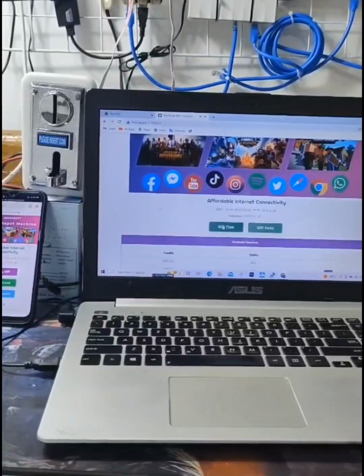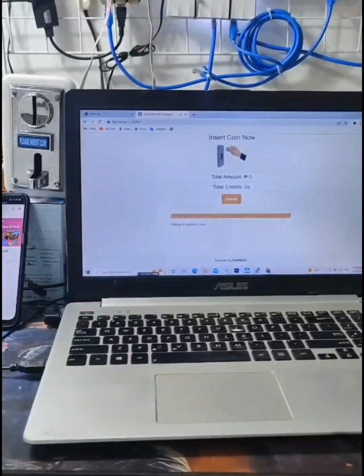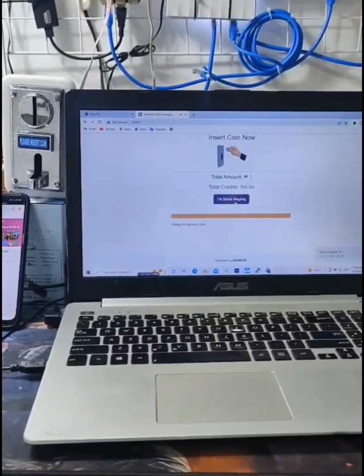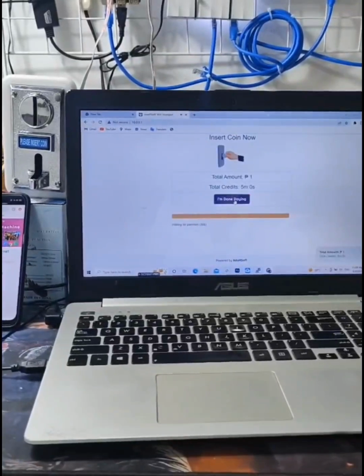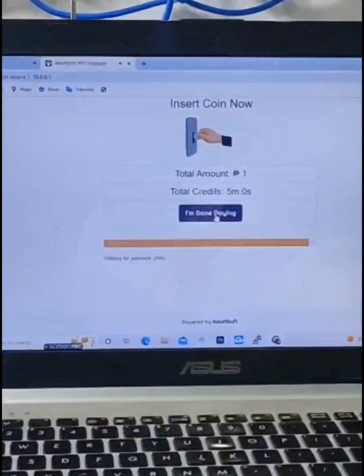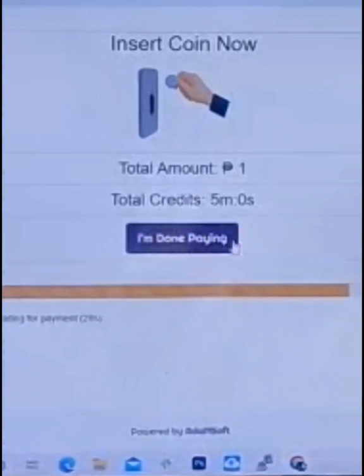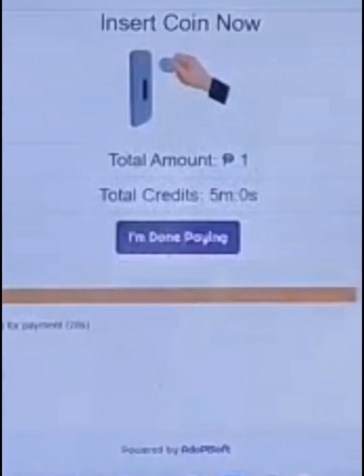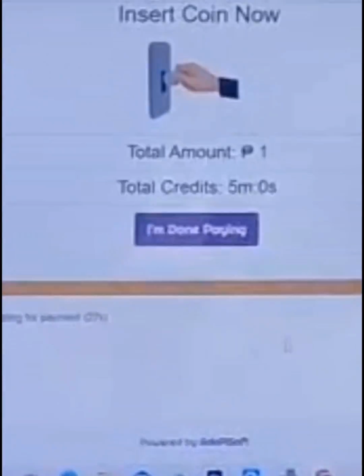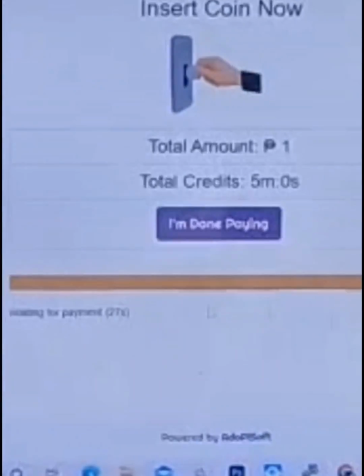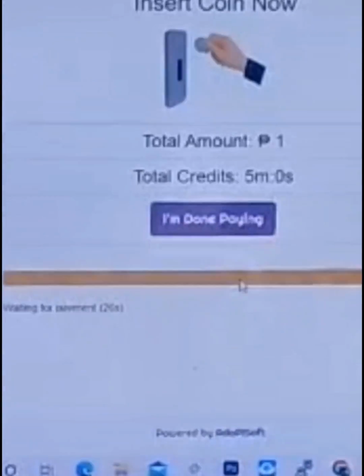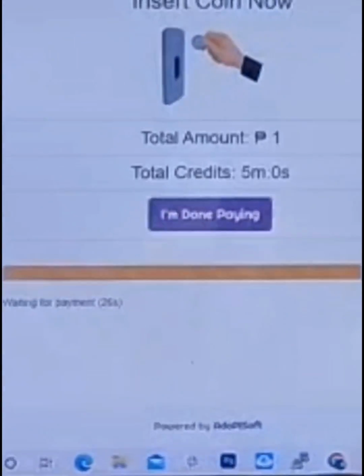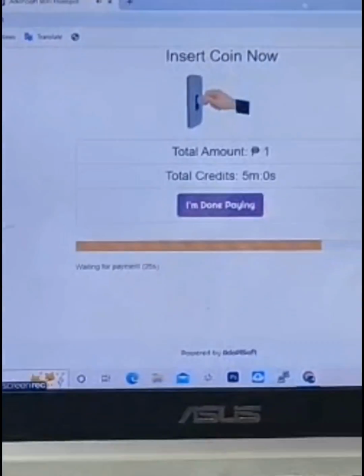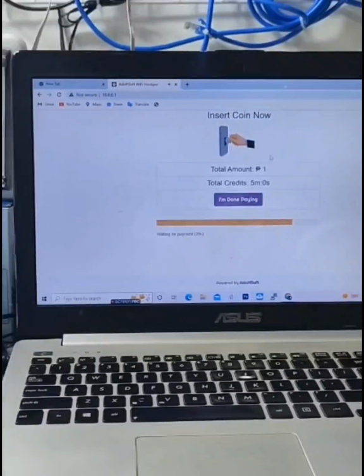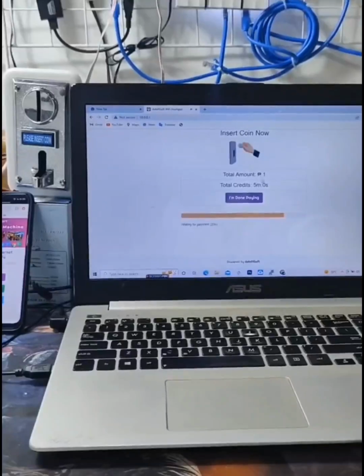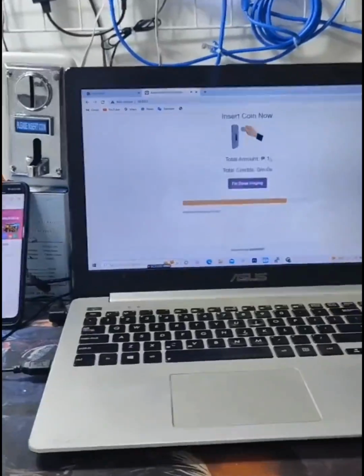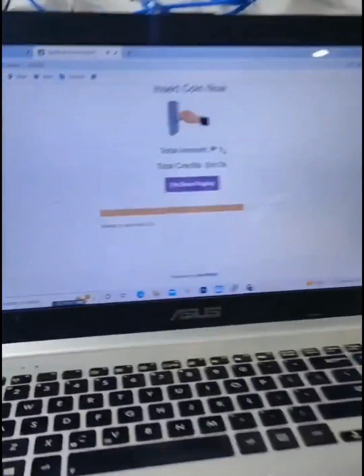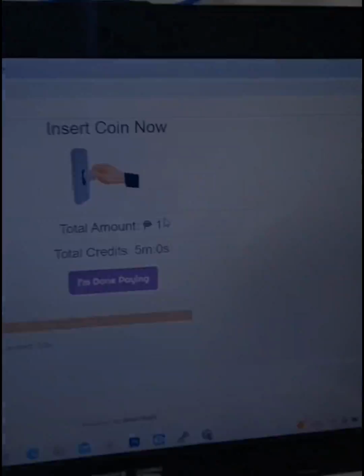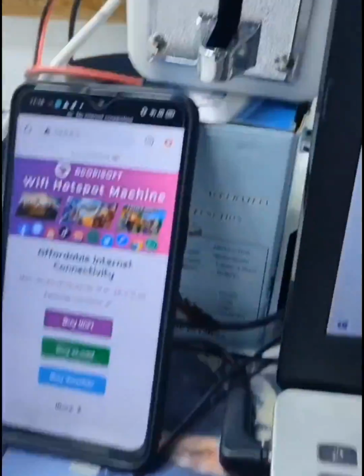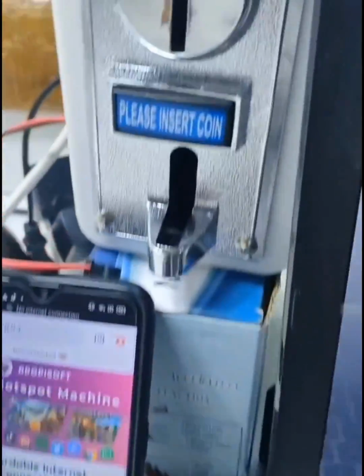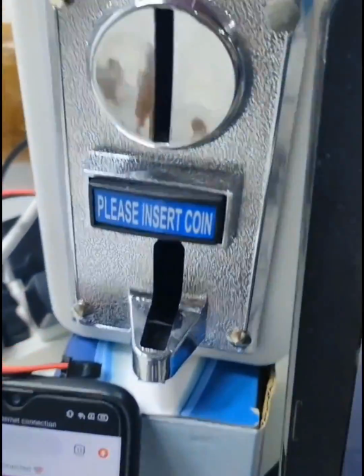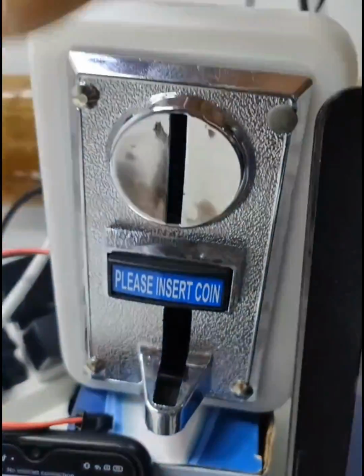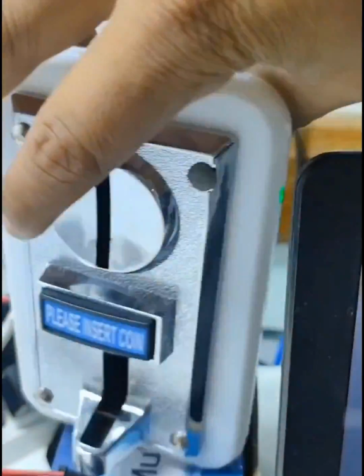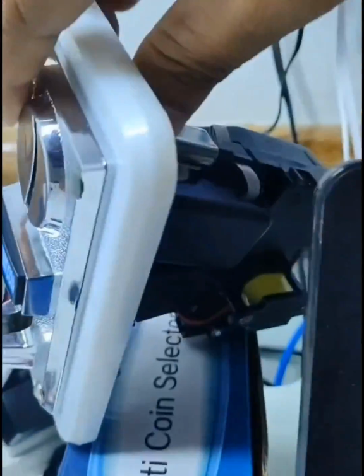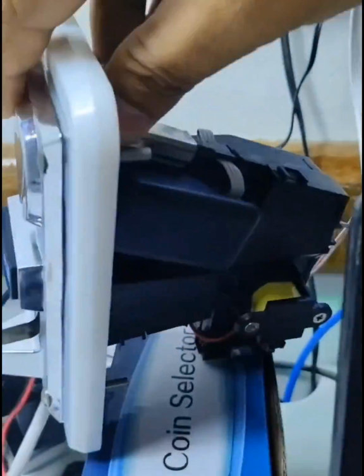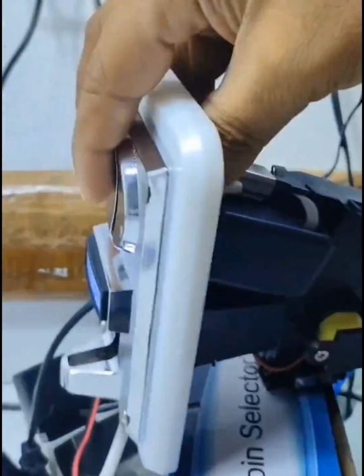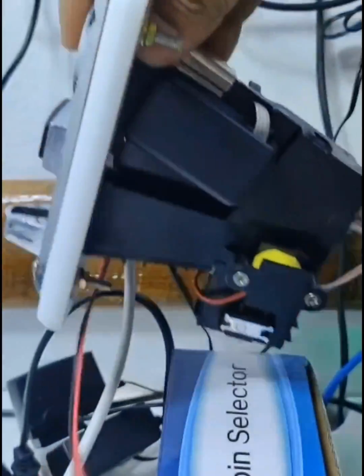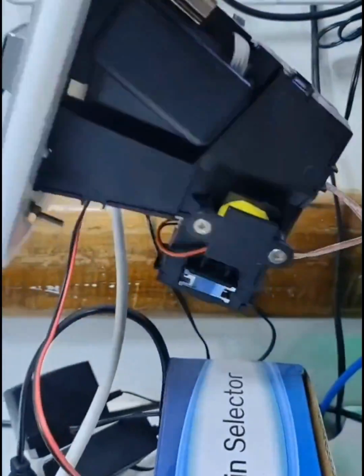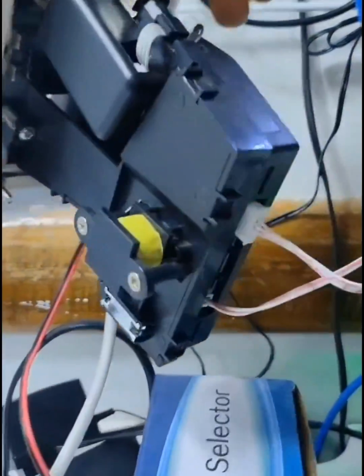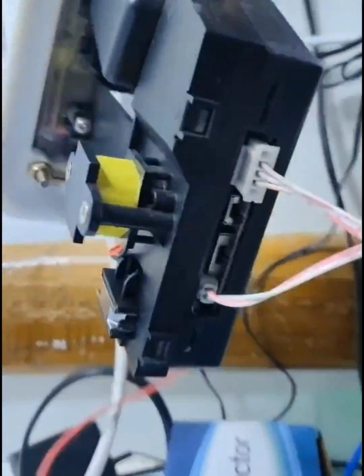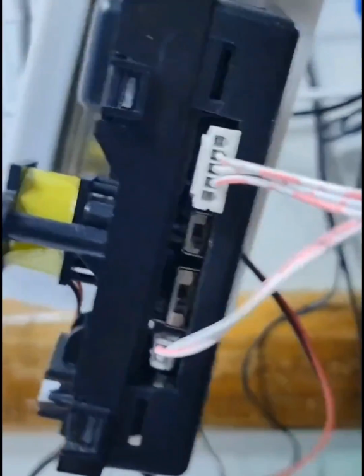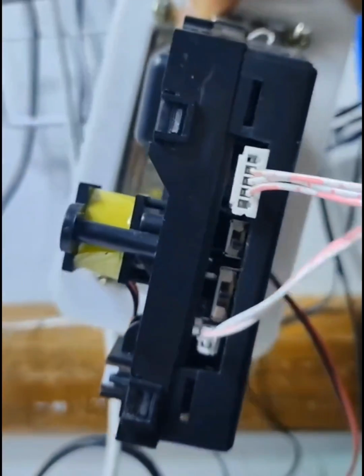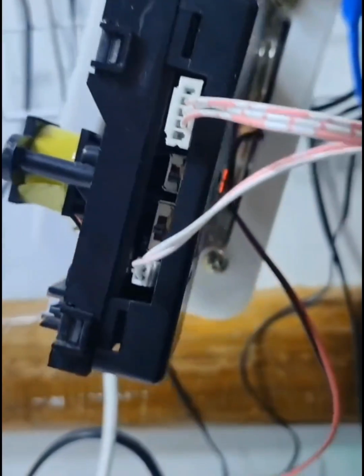As you can see, it automatically credits even without inserting a coin in the coin slot. Let's fix it — first, let's check the switch in the back of the coin slot.